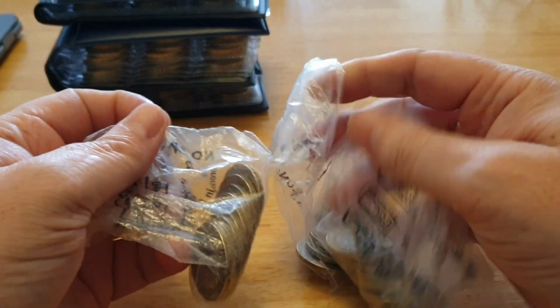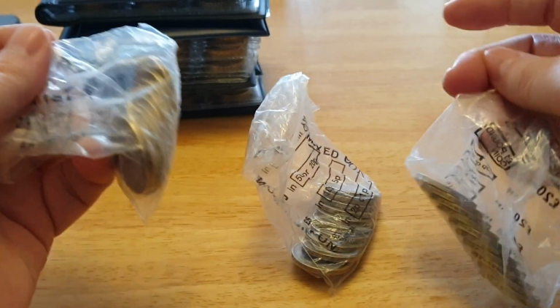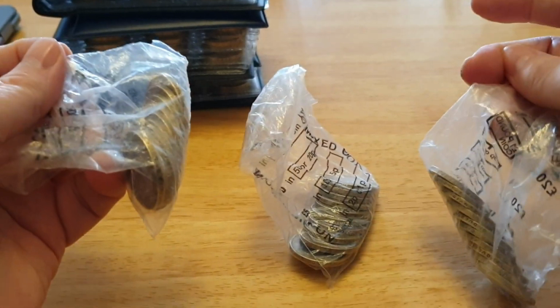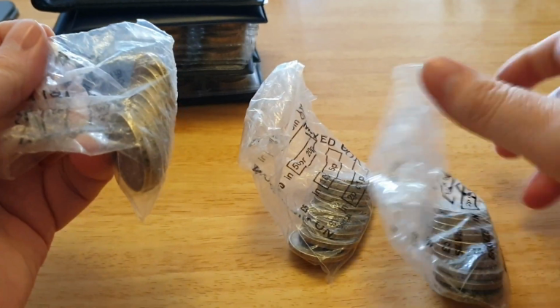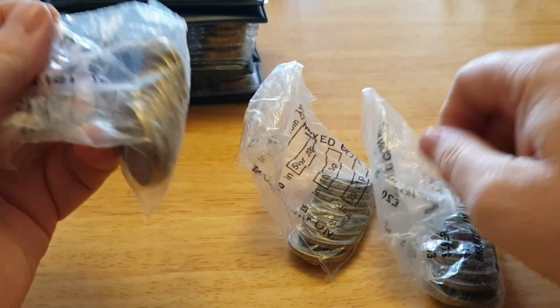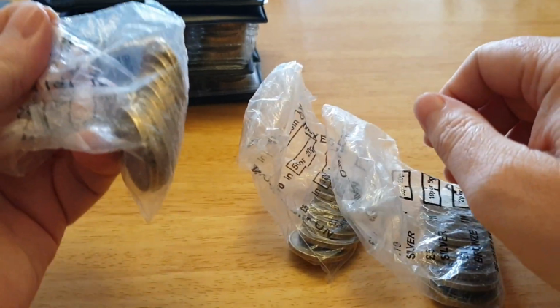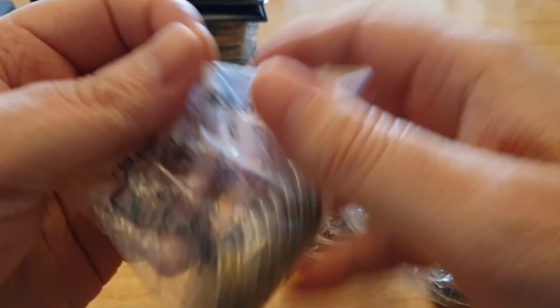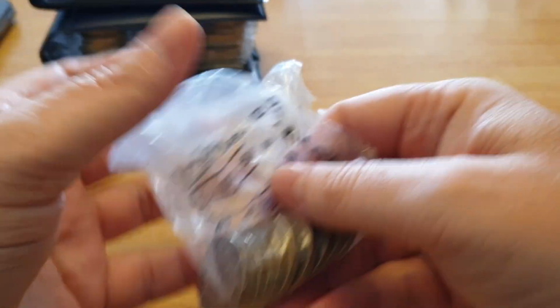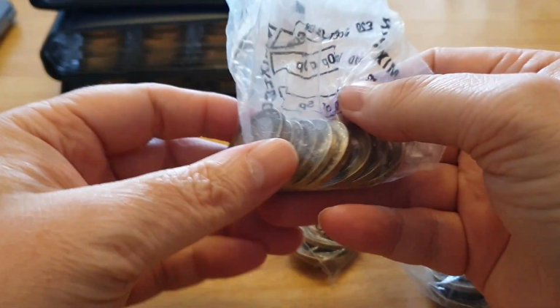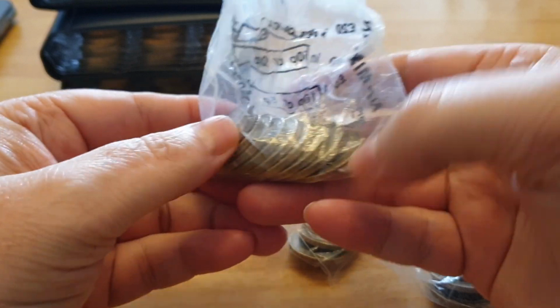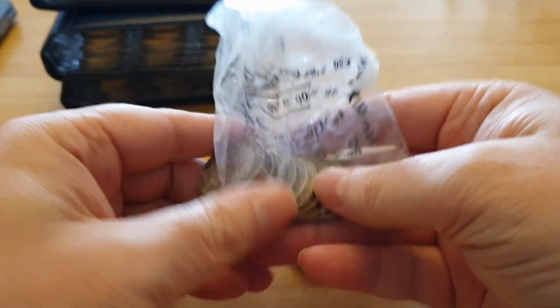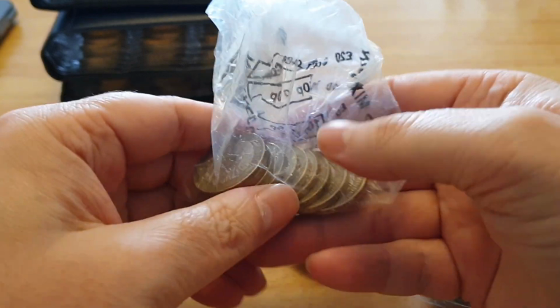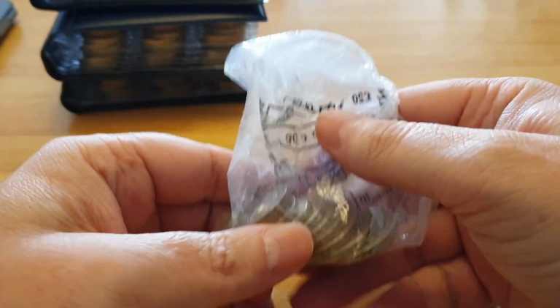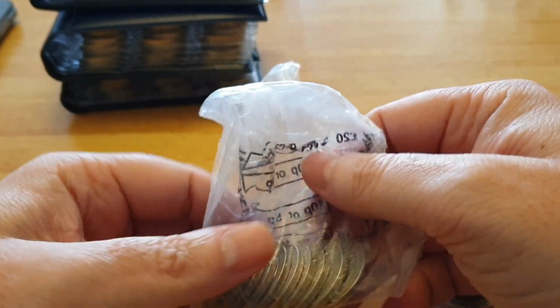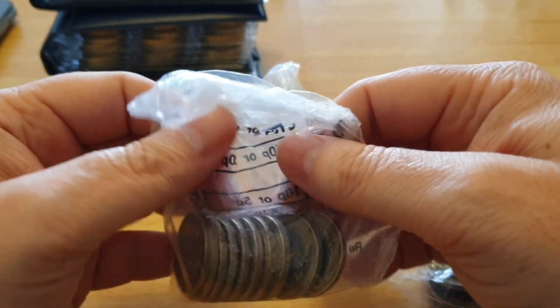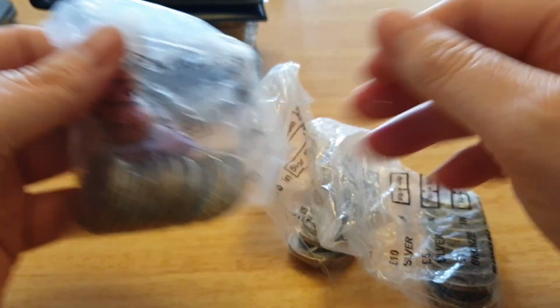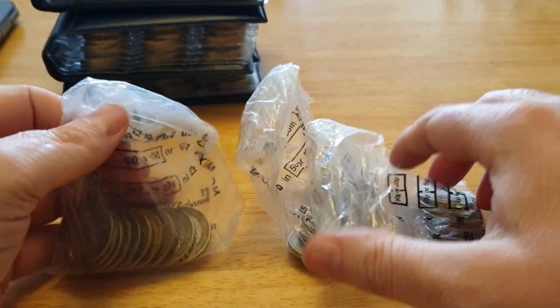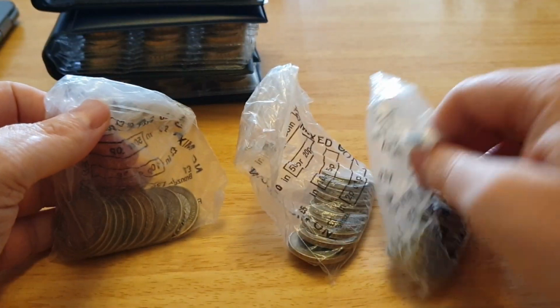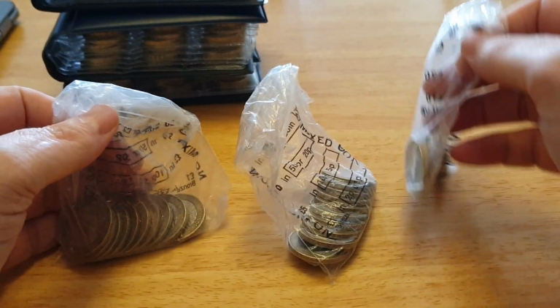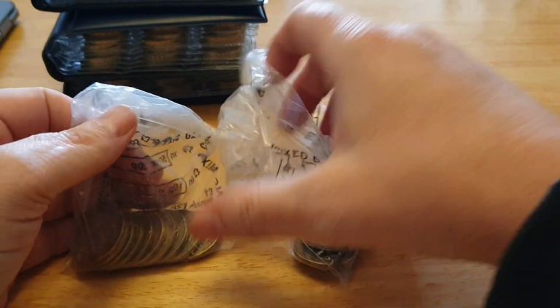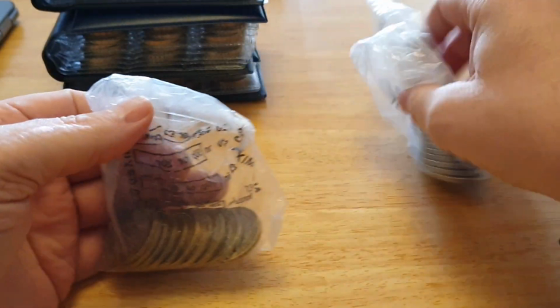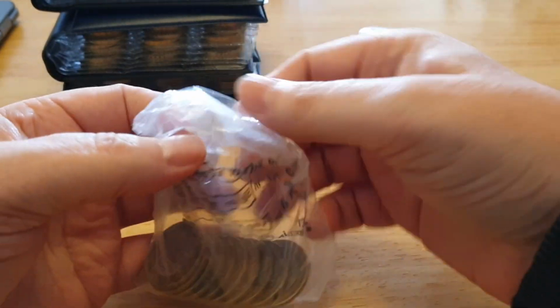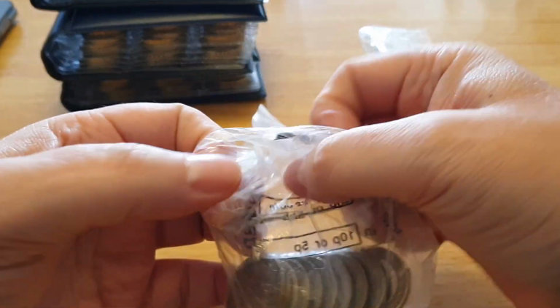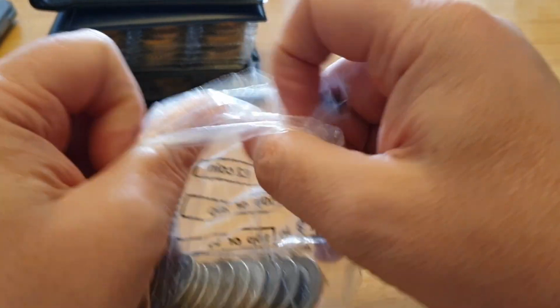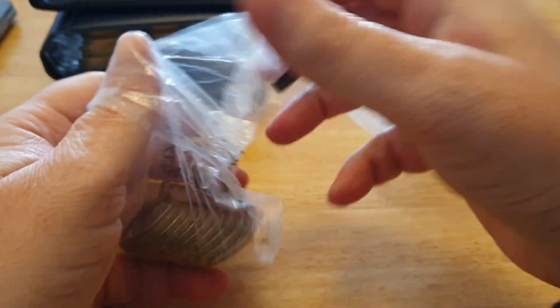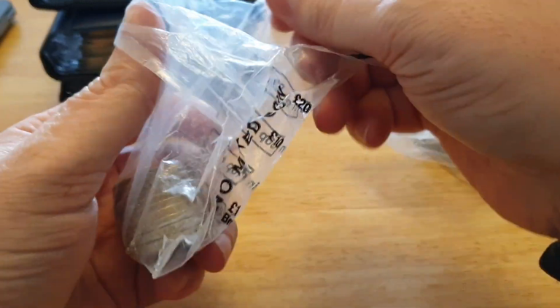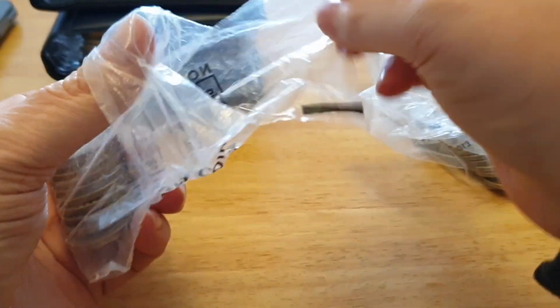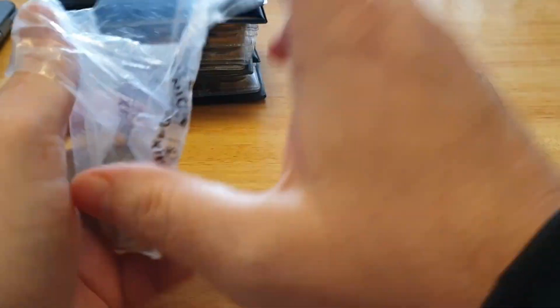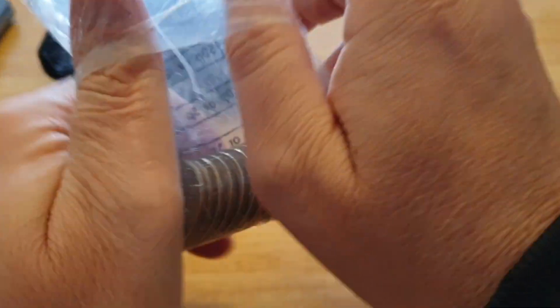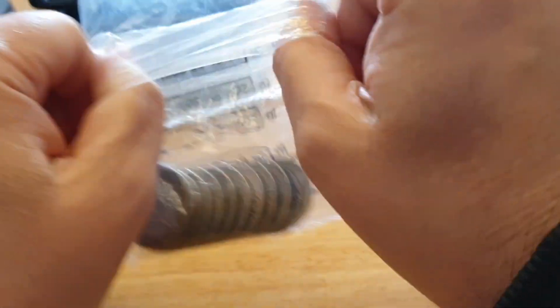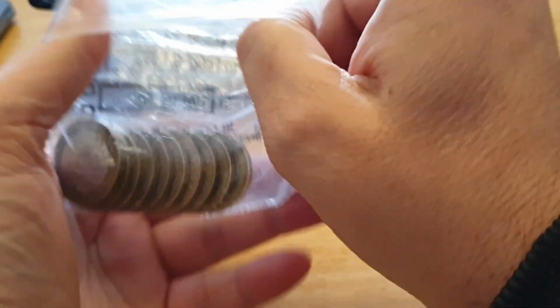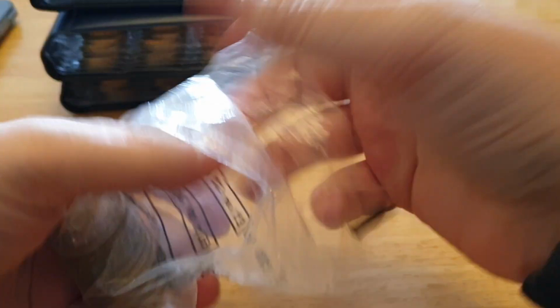I've only got three bags — it's £60 here. Each bag contains £20 worth of coins, so it cost me £20 to buy one of these bags.